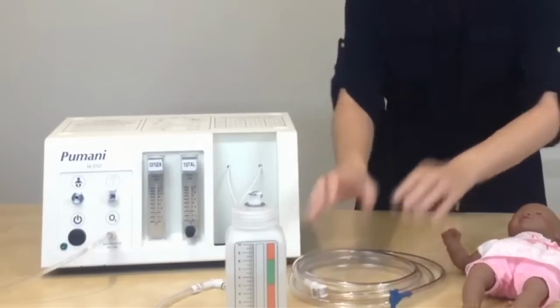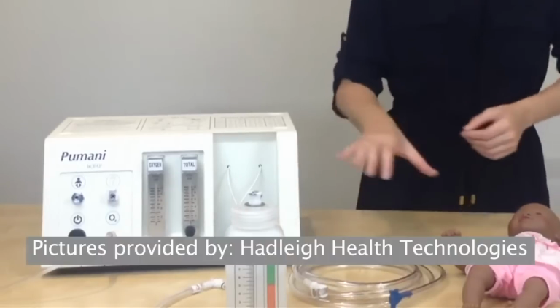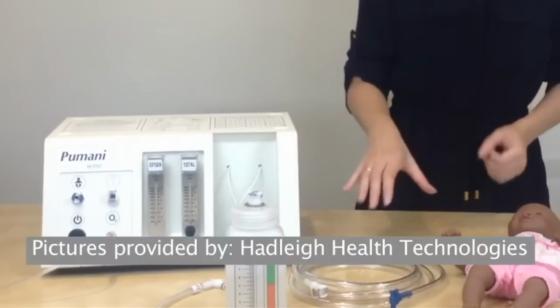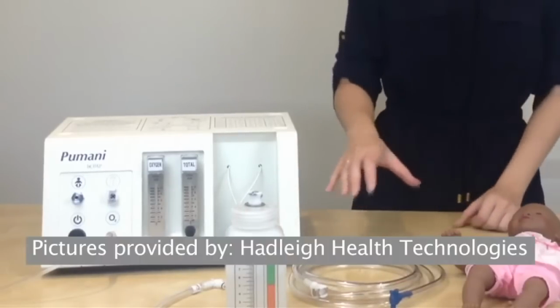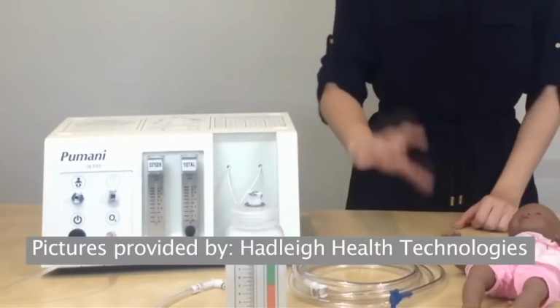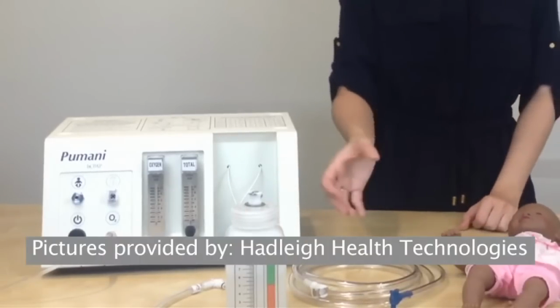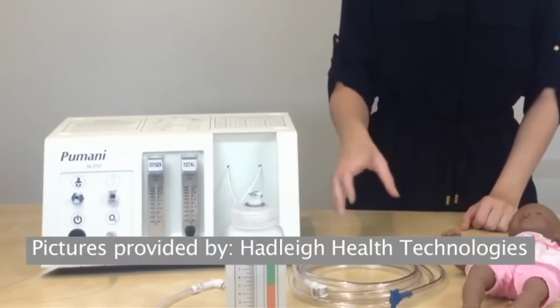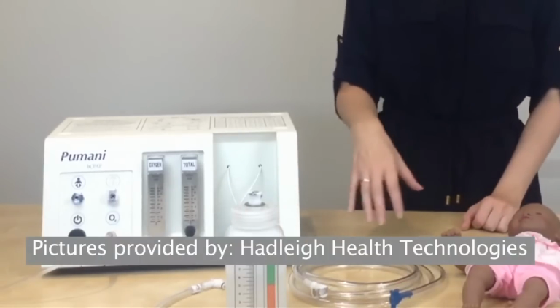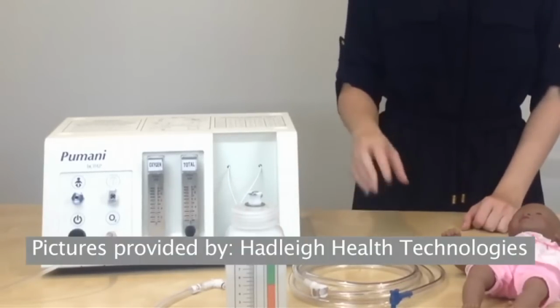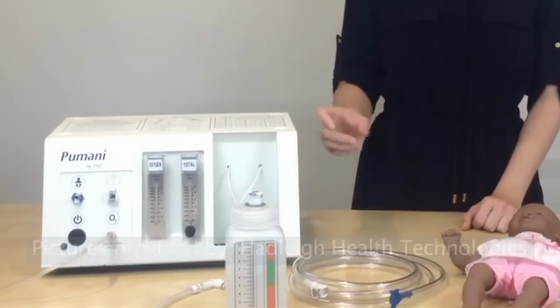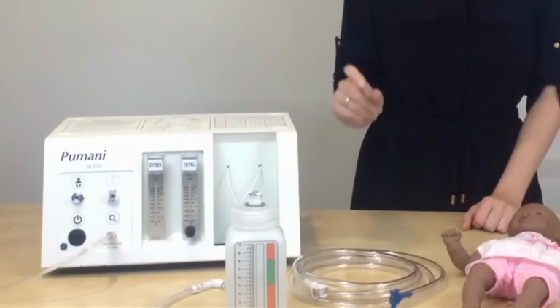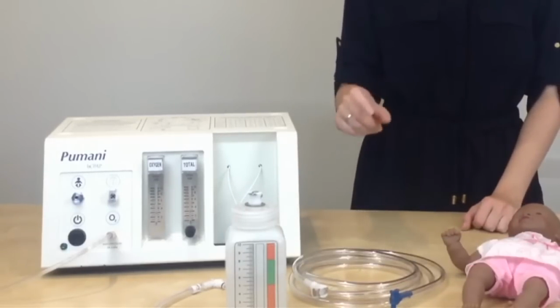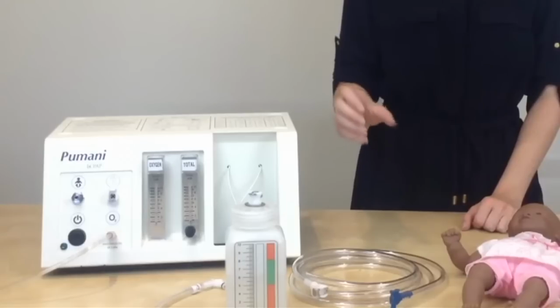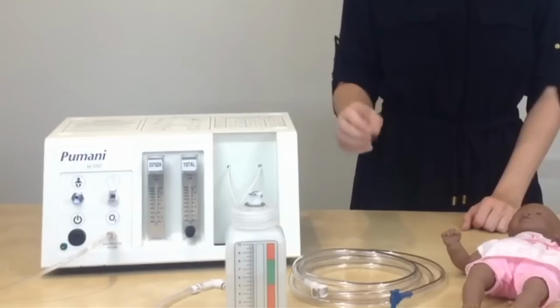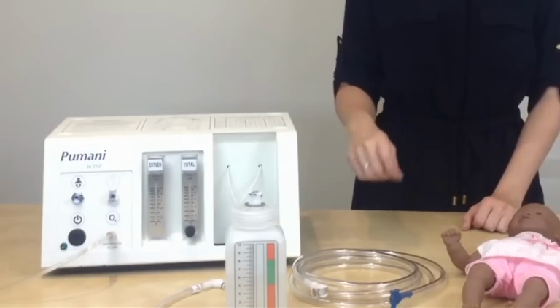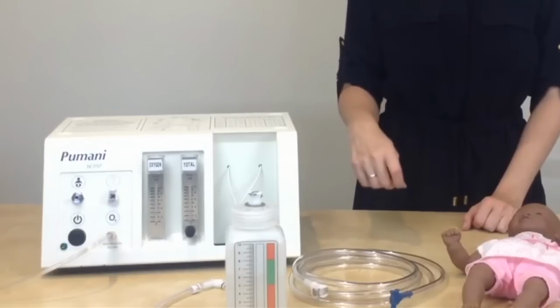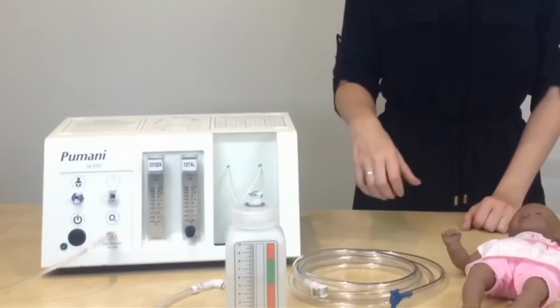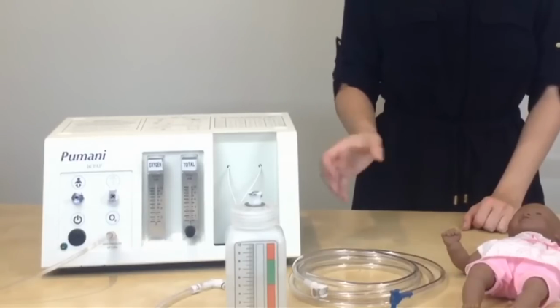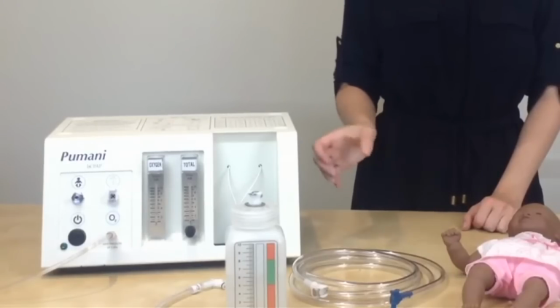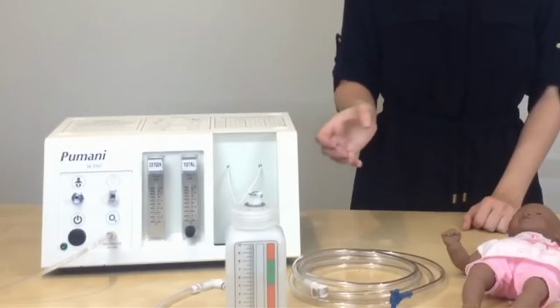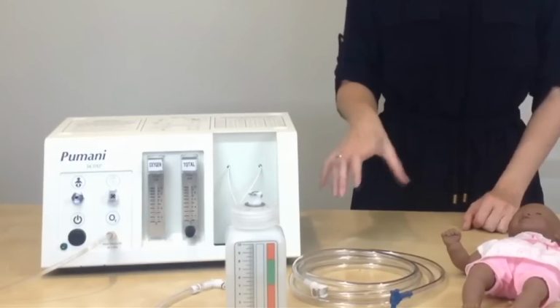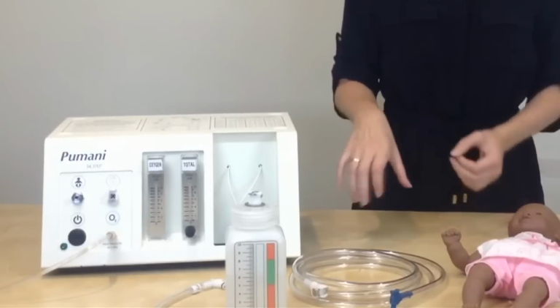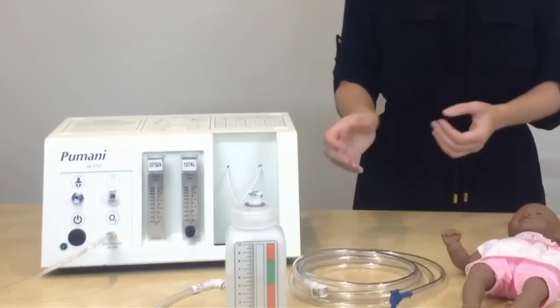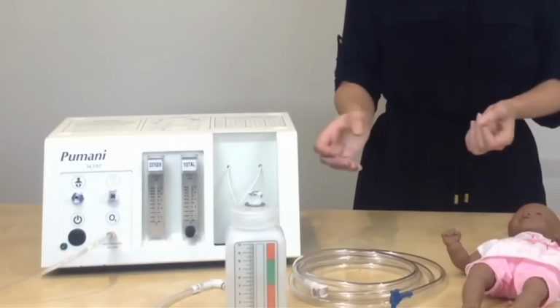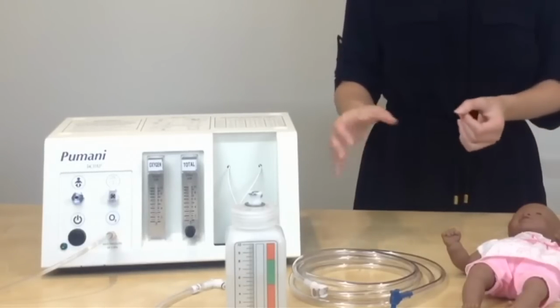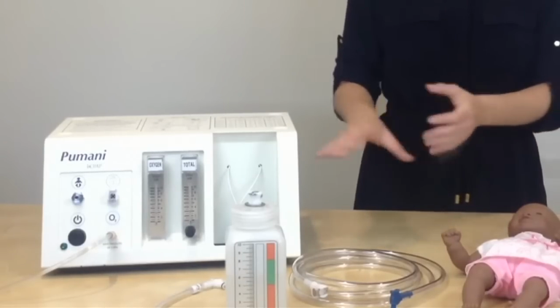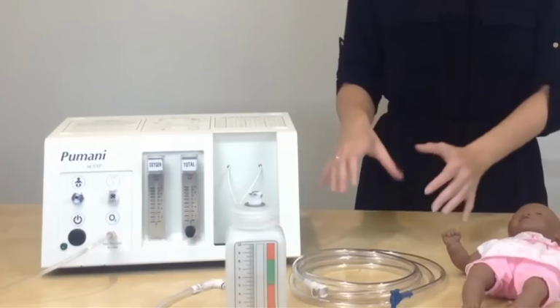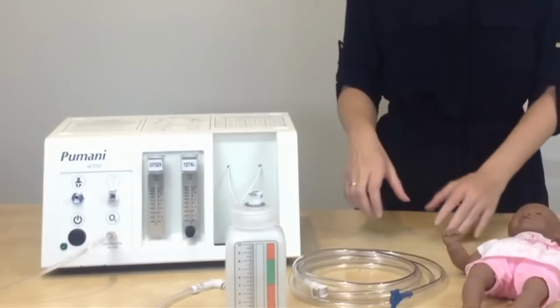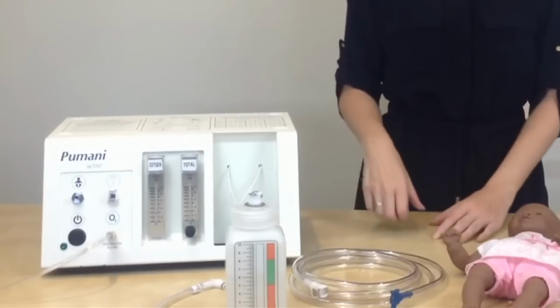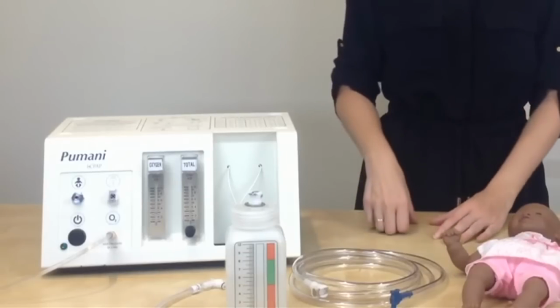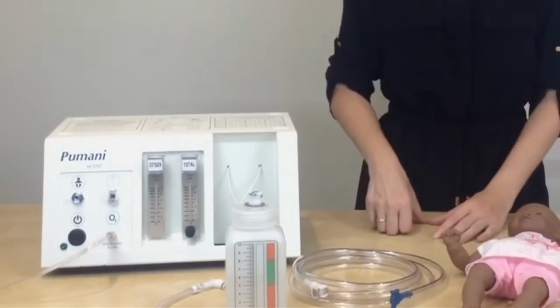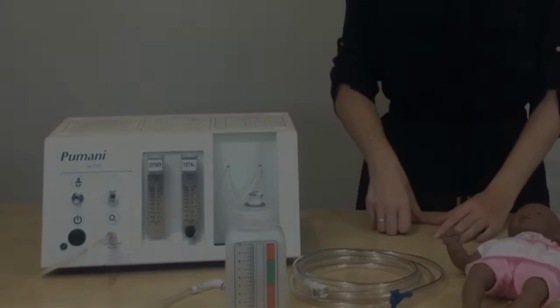Any of the components that you are going to clean and reuse, you can soak in a 0.5% bleach solution for 10 minutes, rinse in clean water, and then lay out and dry the components before replacing on another patient.